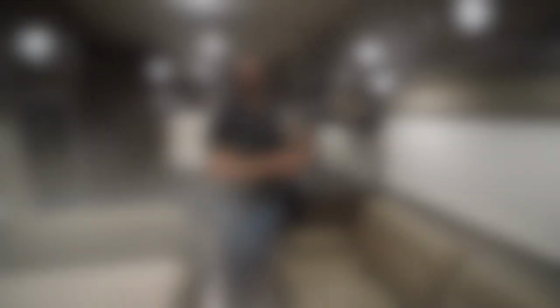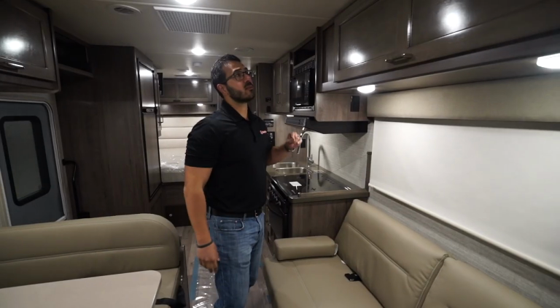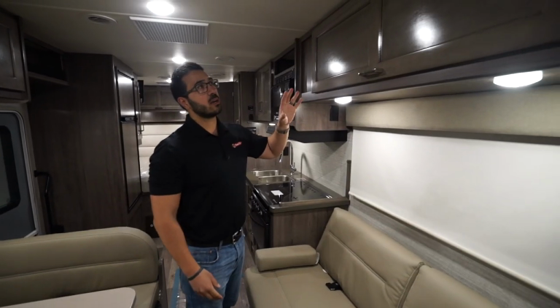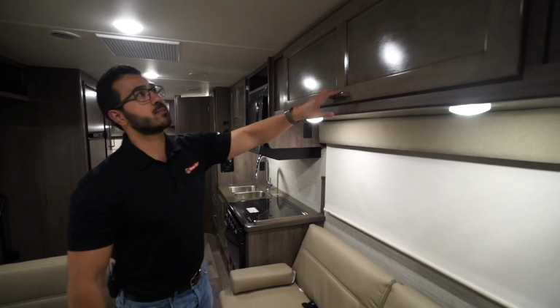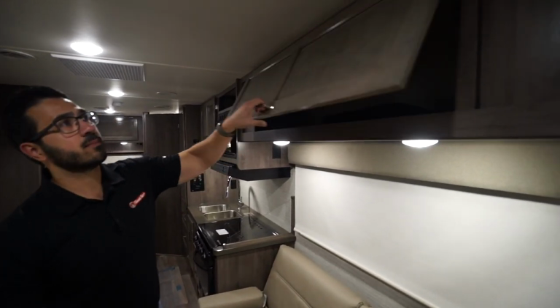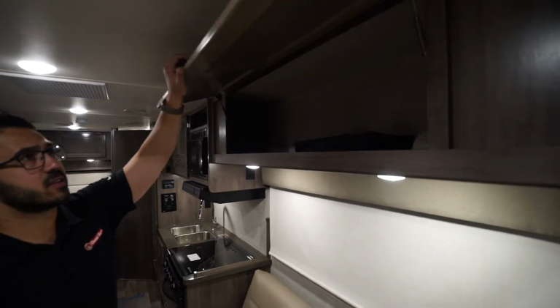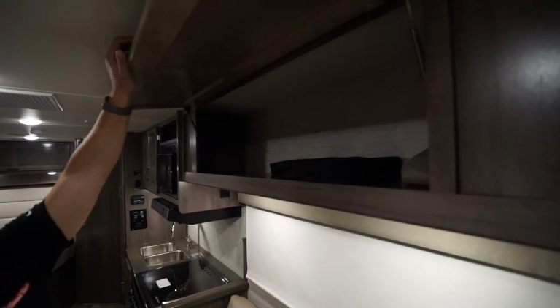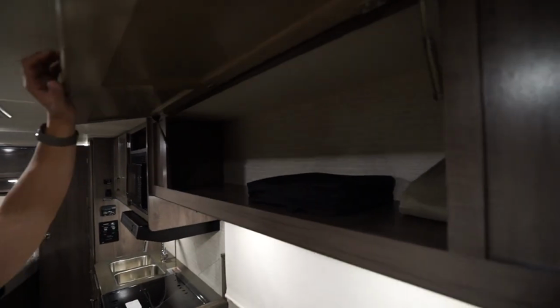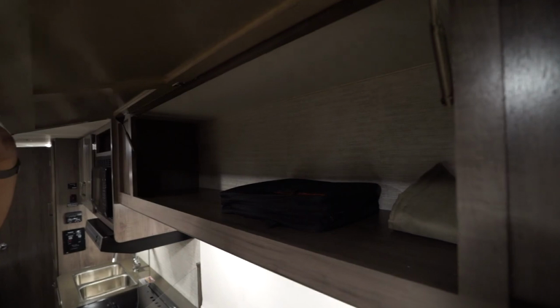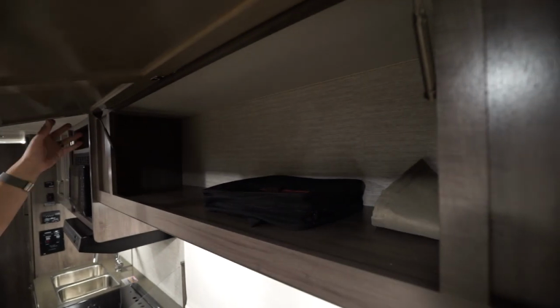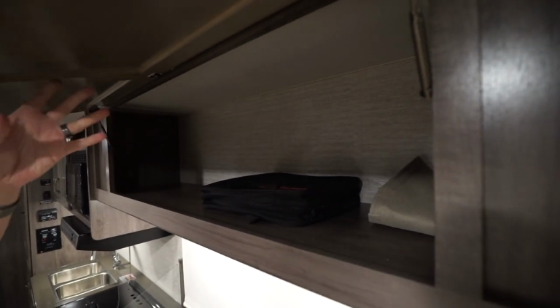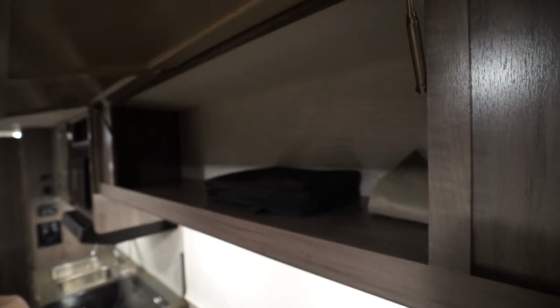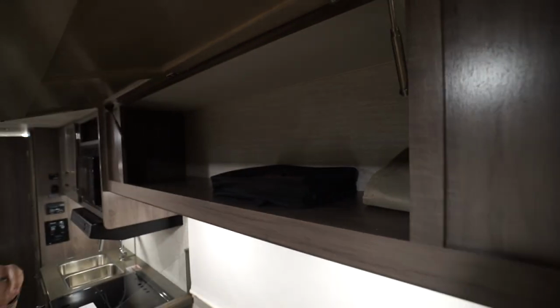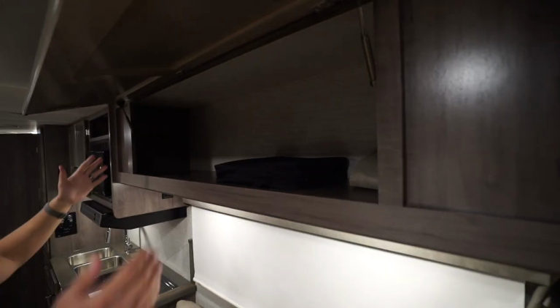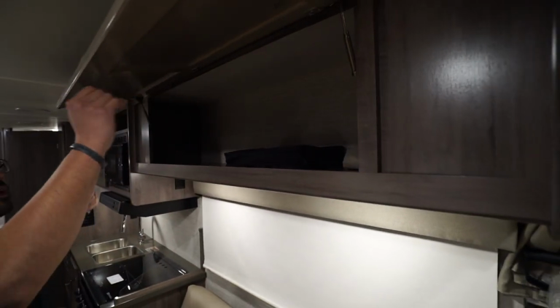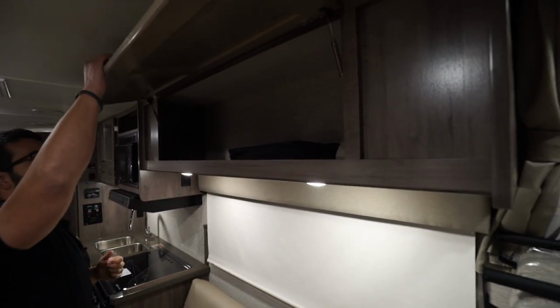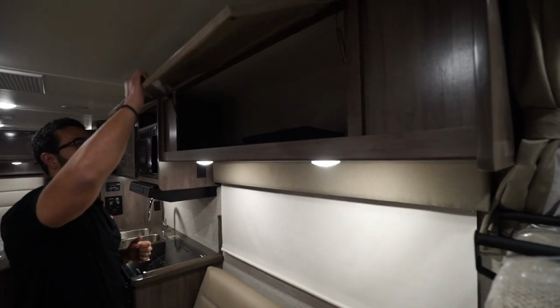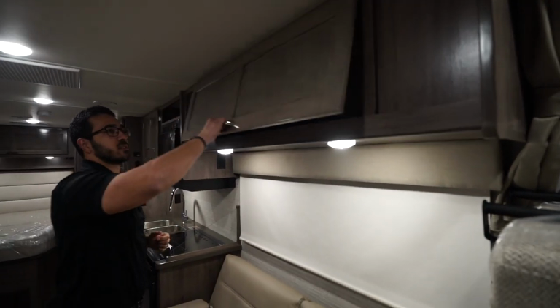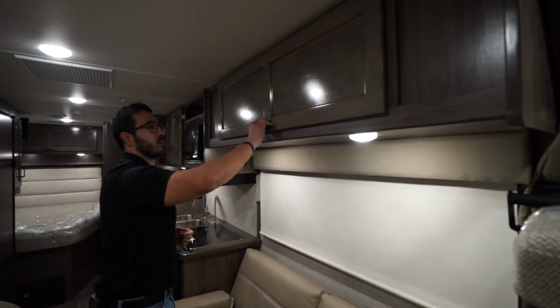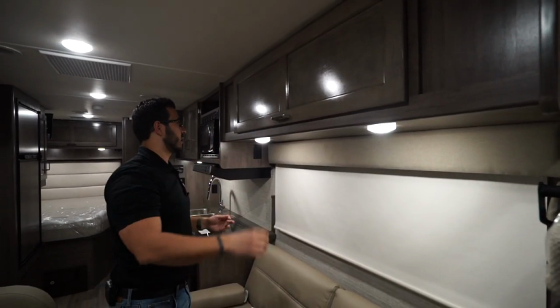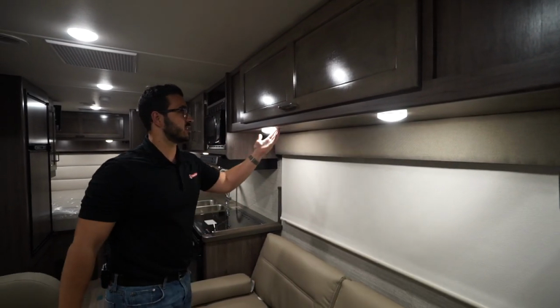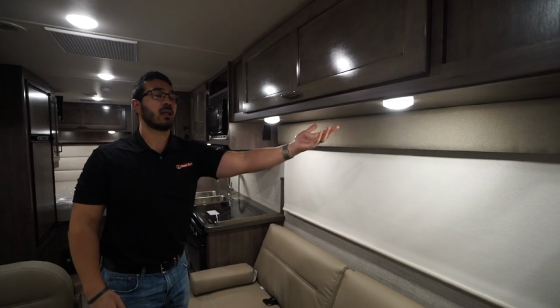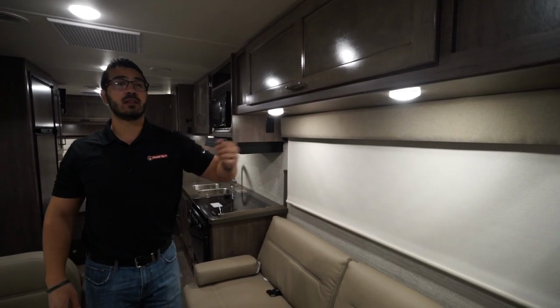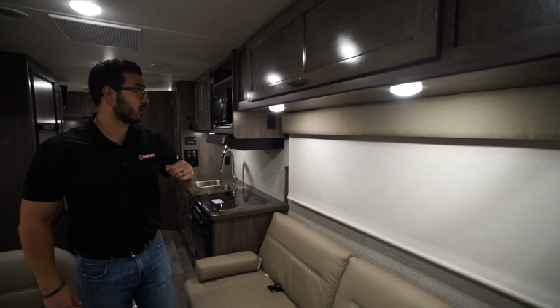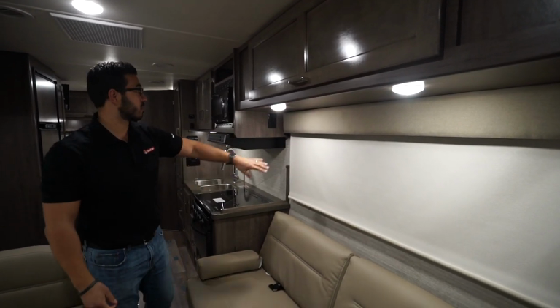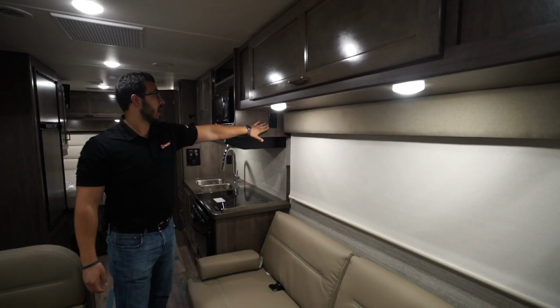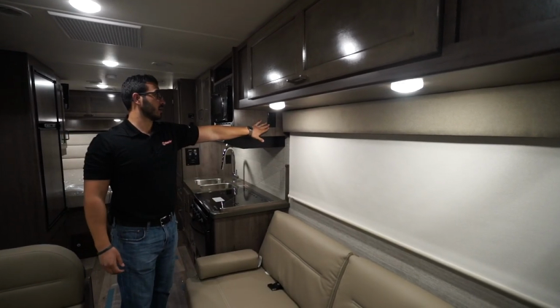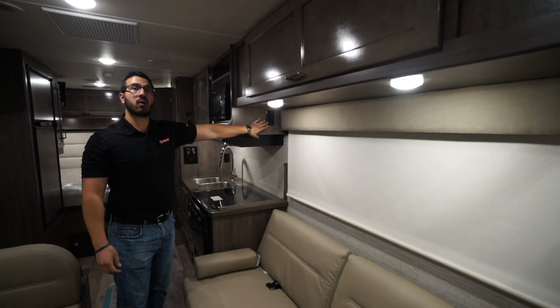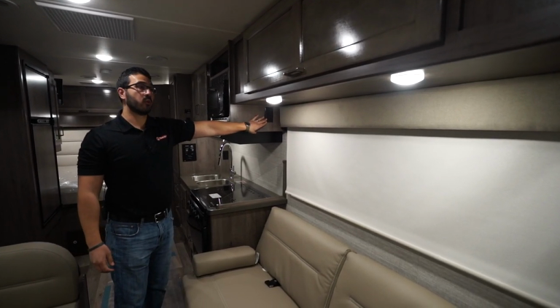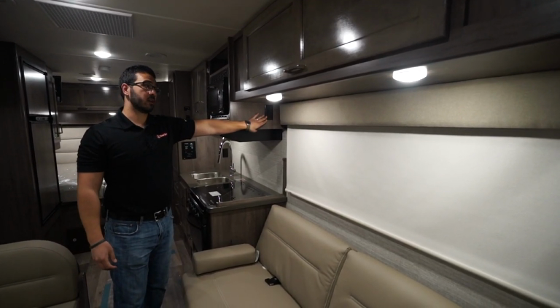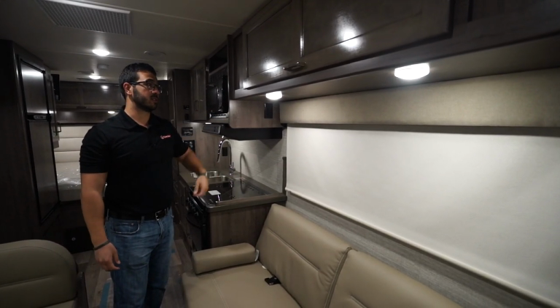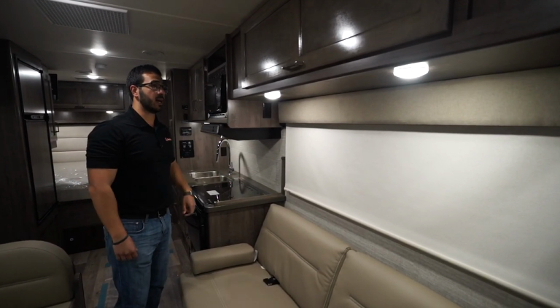On the driver's side right up top, you have a big storage area — just one large door, strut supported with hidden hinges, LED lights underneath, and an electrical outlet to the side.